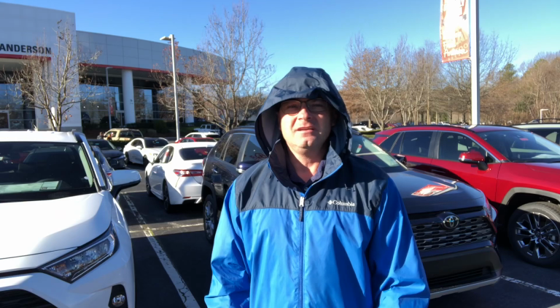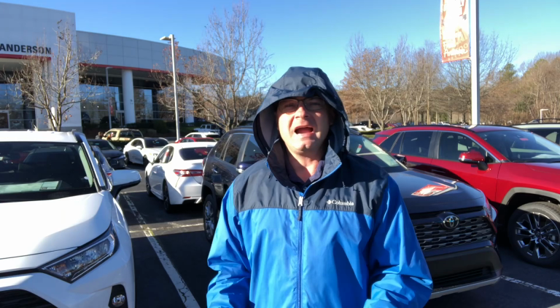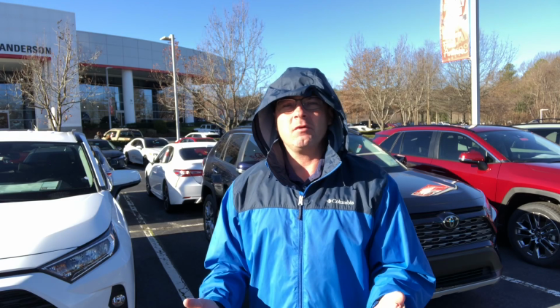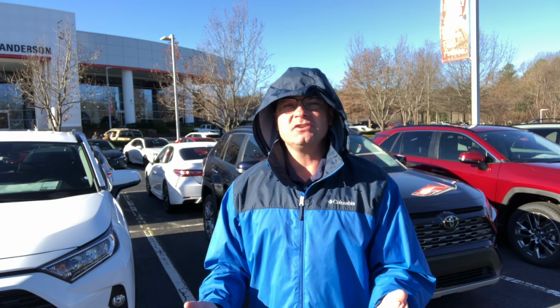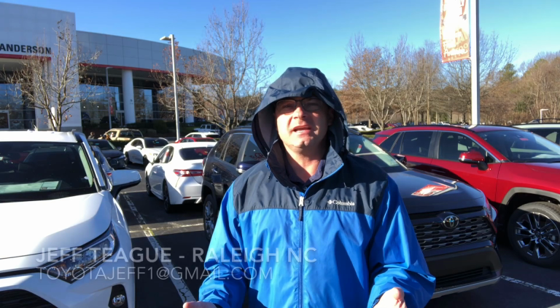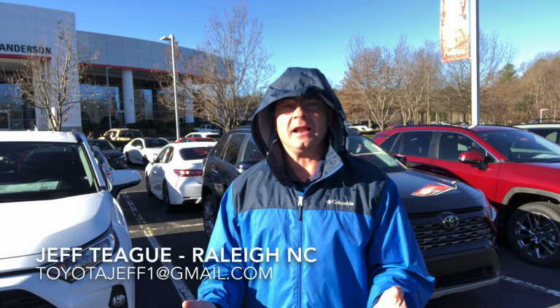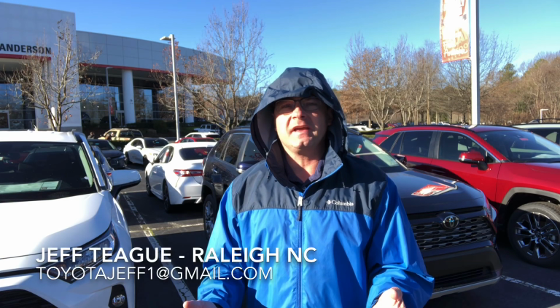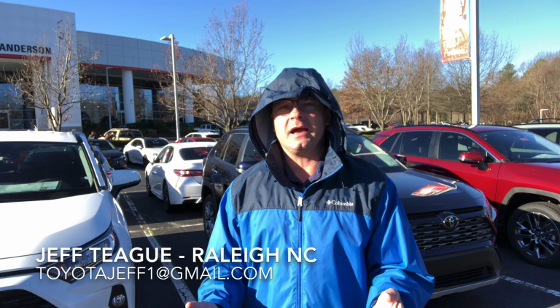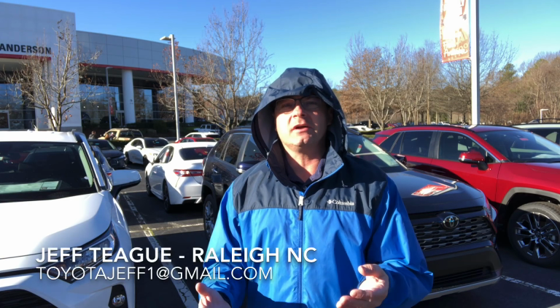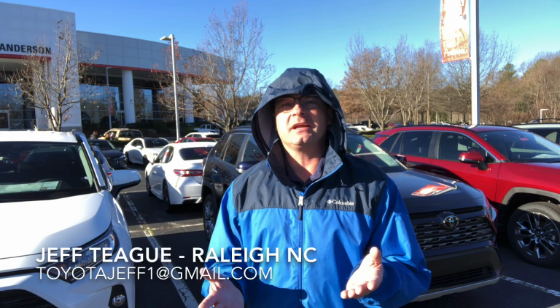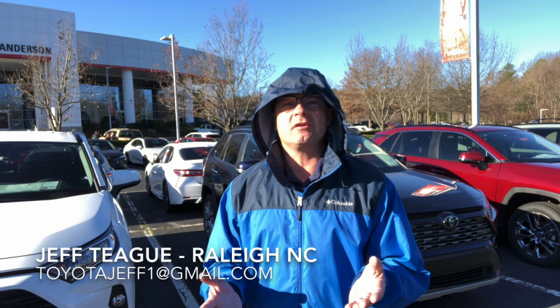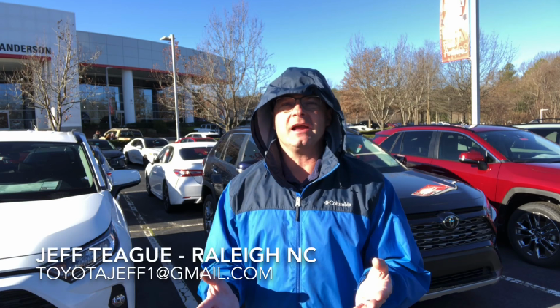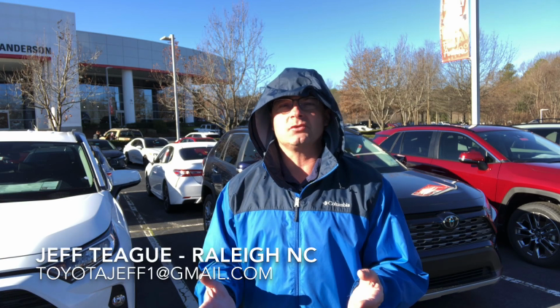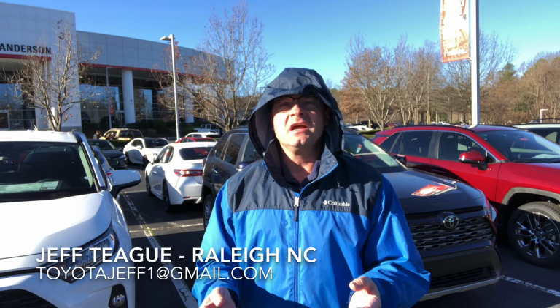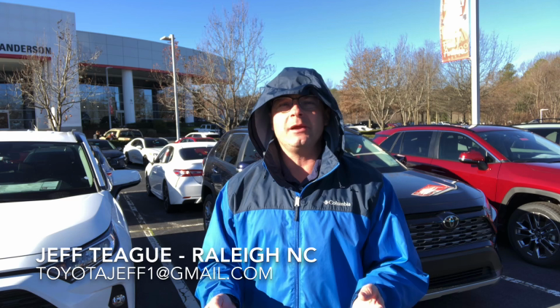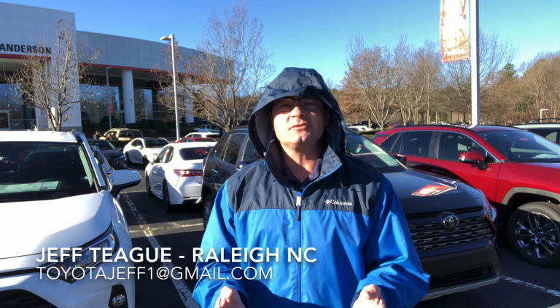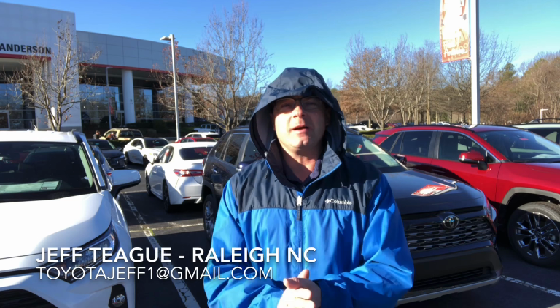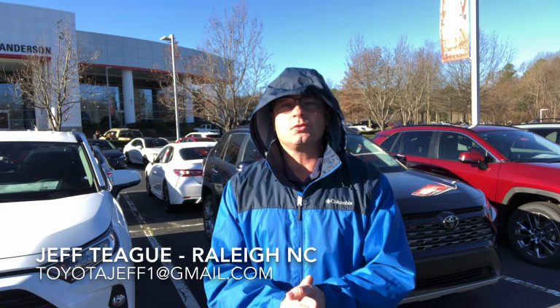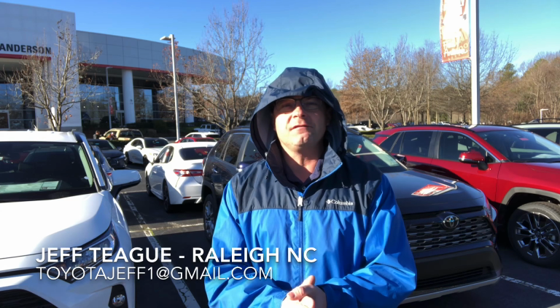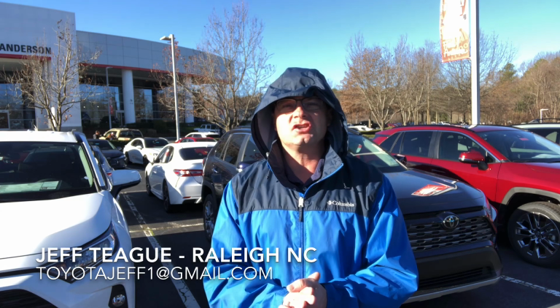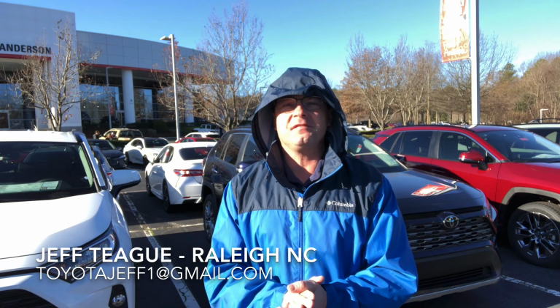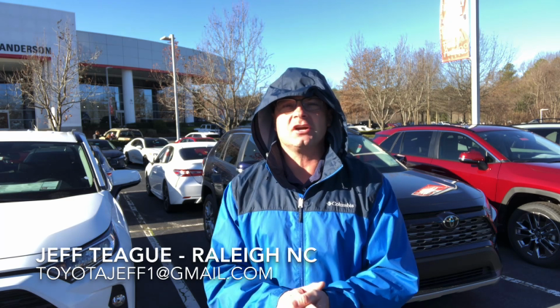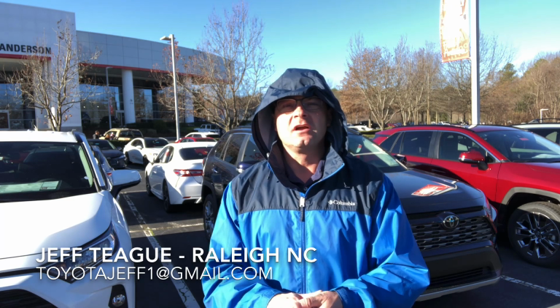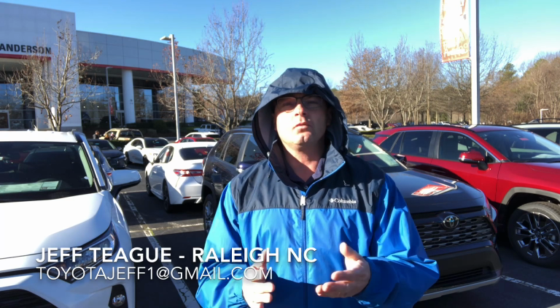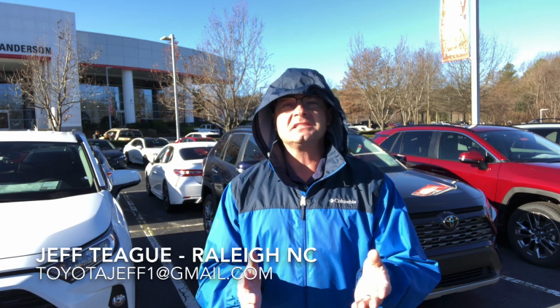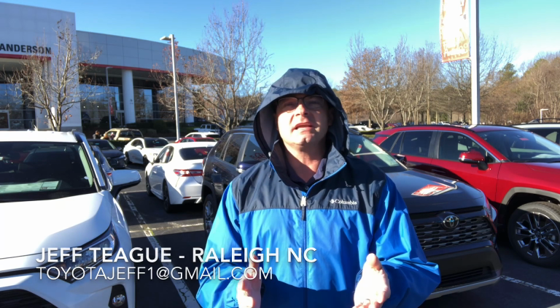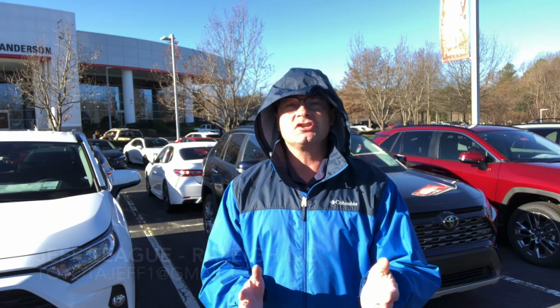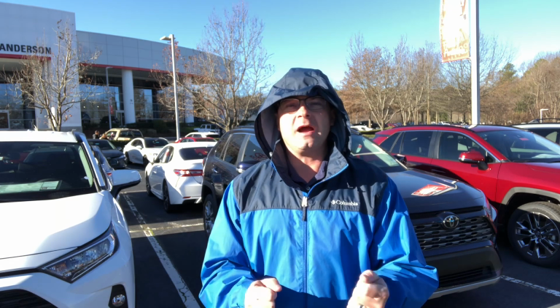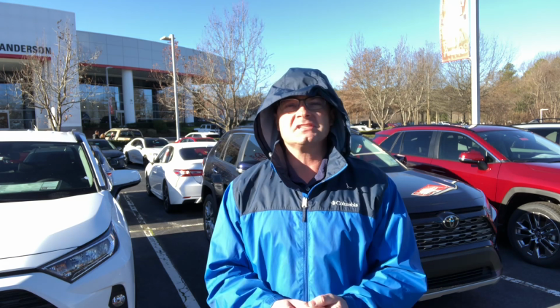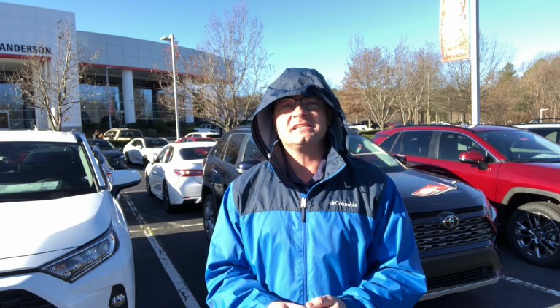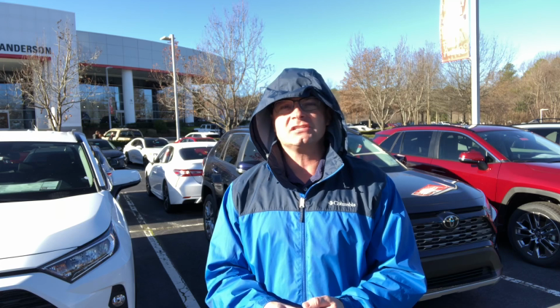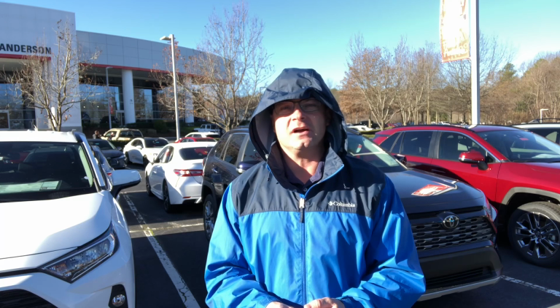Hi everyone, I'm Jeff Teague in Raleigh, North Carolina, your complete Toyota buying resource. Today we're going to talk about the Toyota function and feature rain sensing windshield wipers and de-icer function.